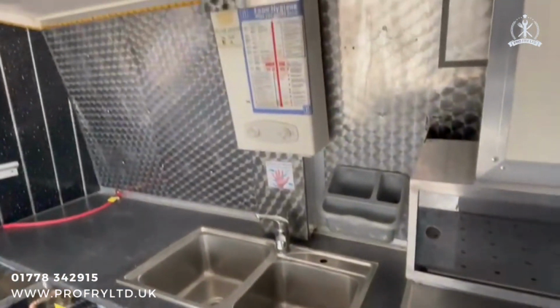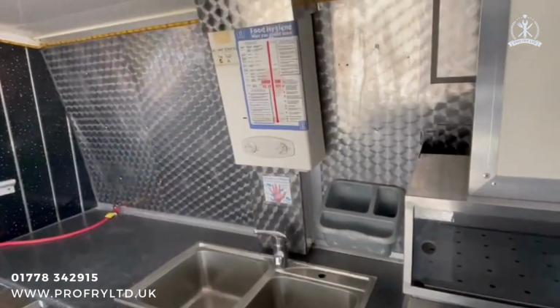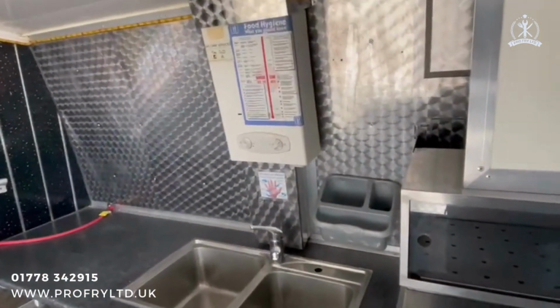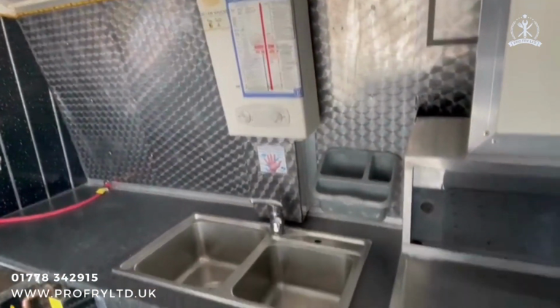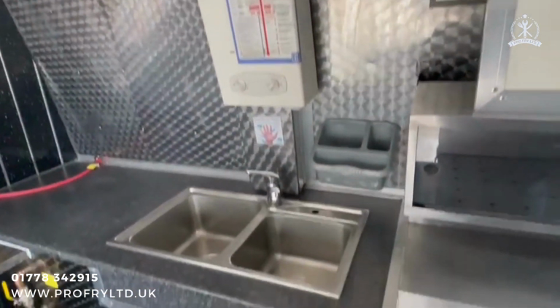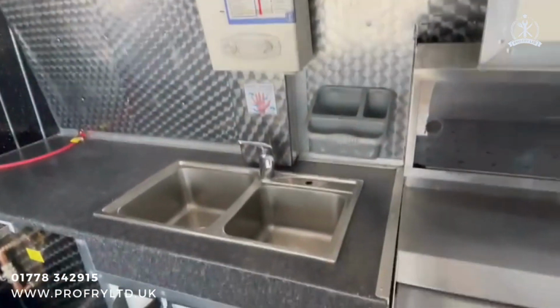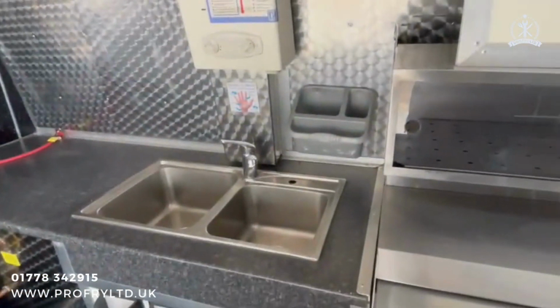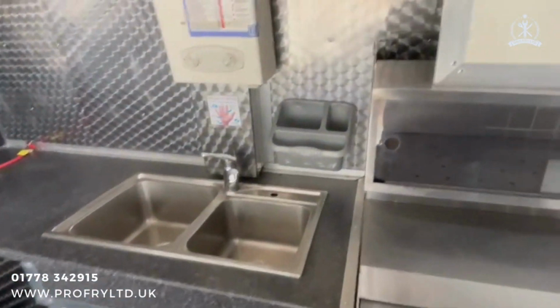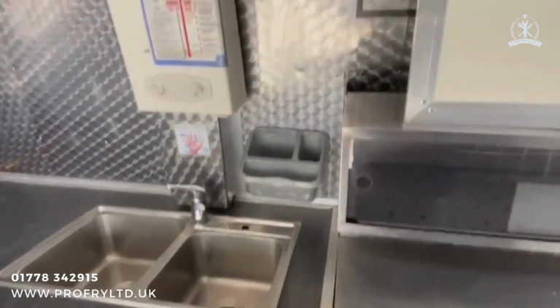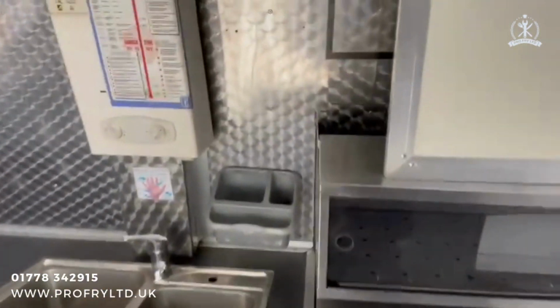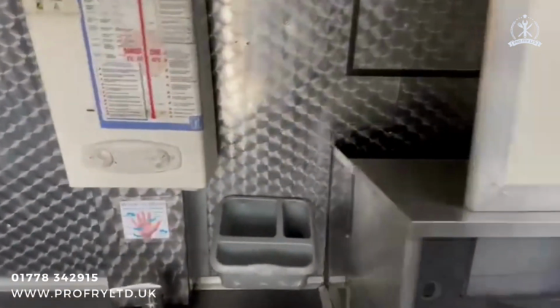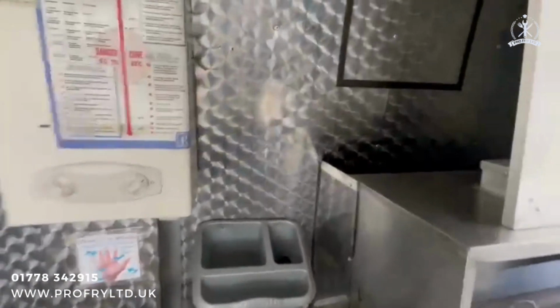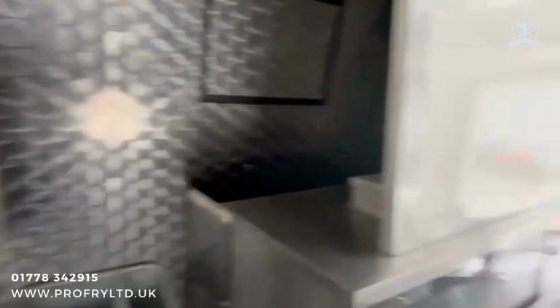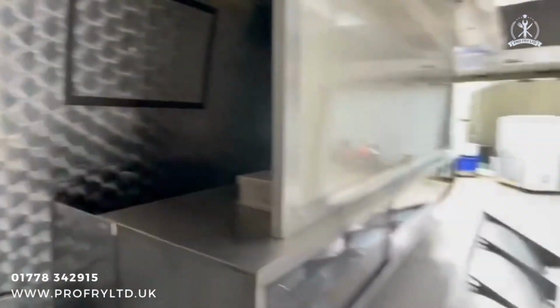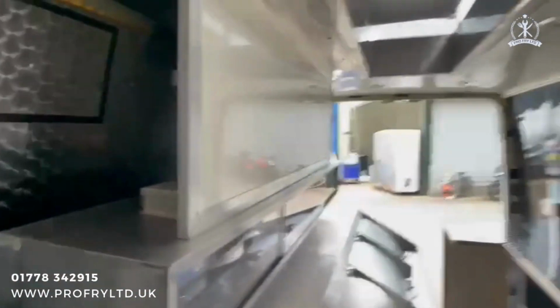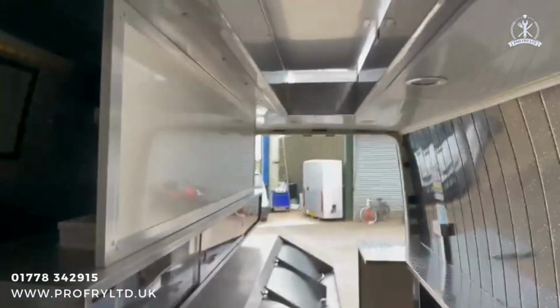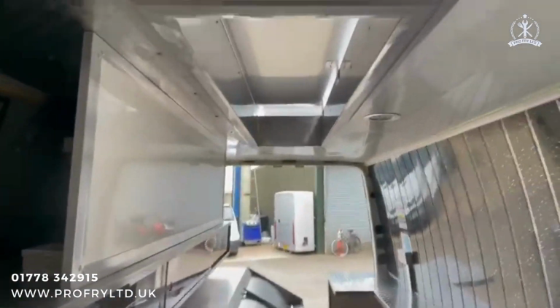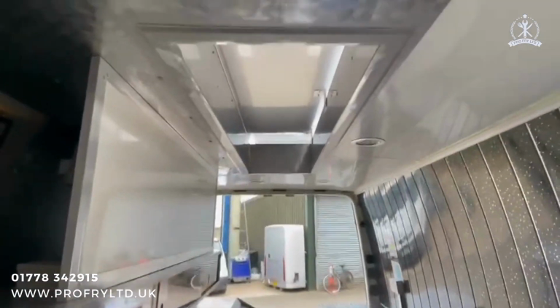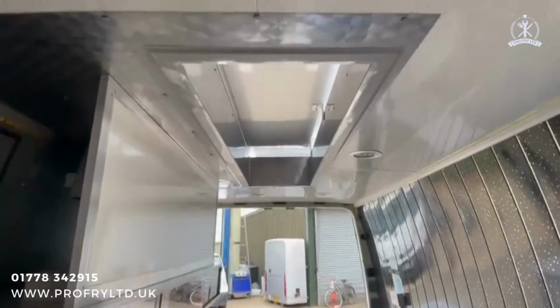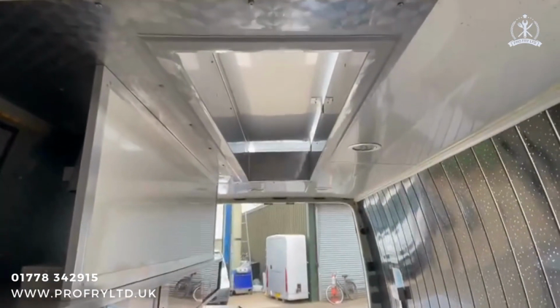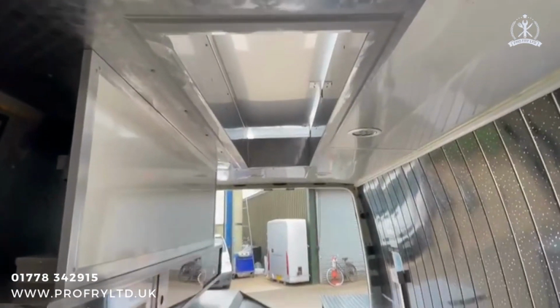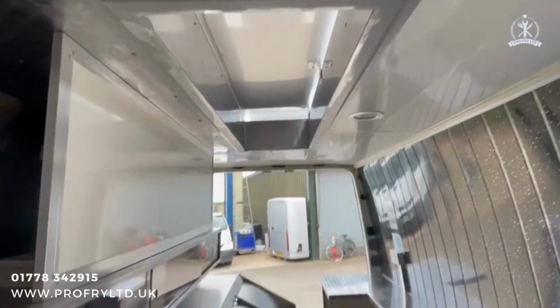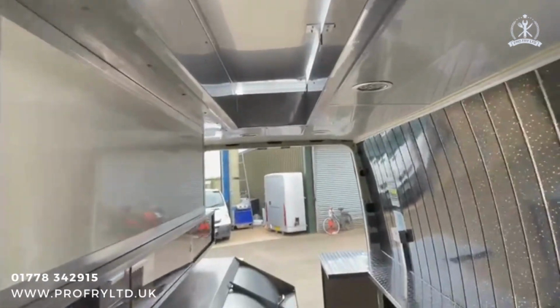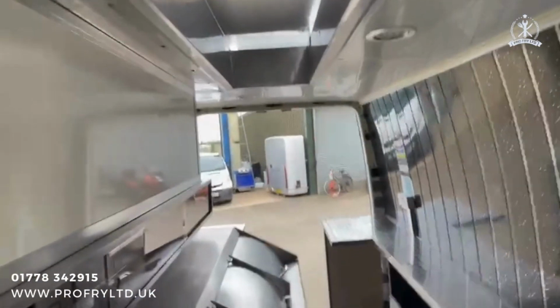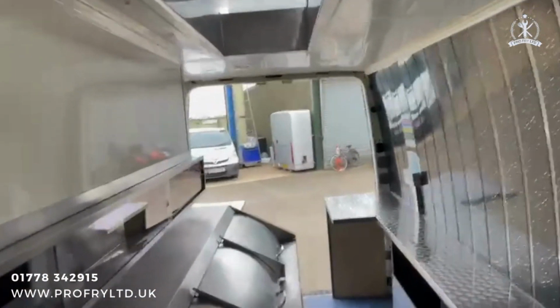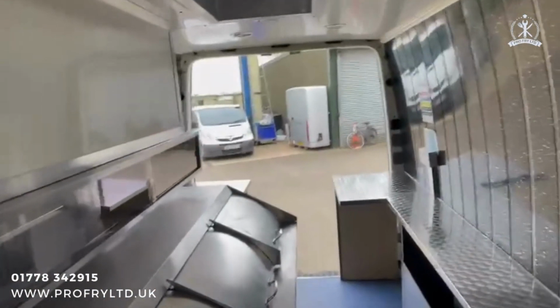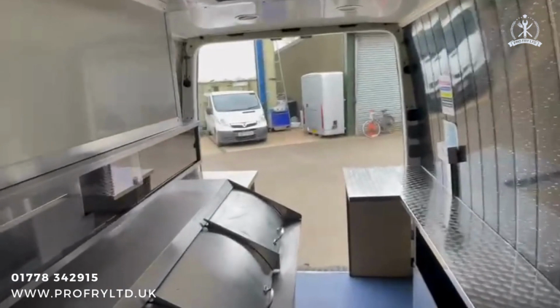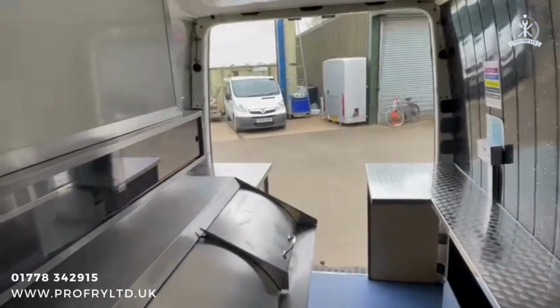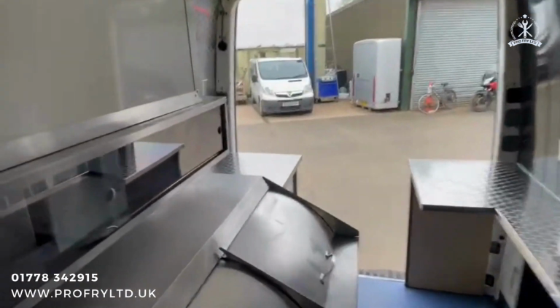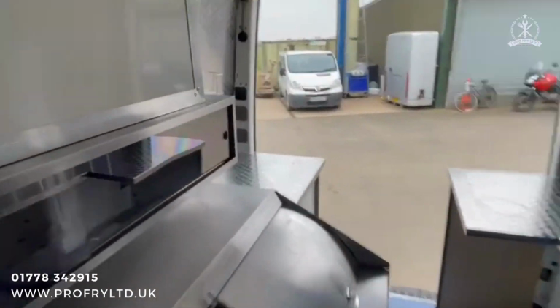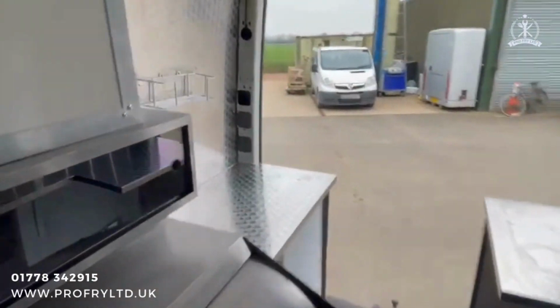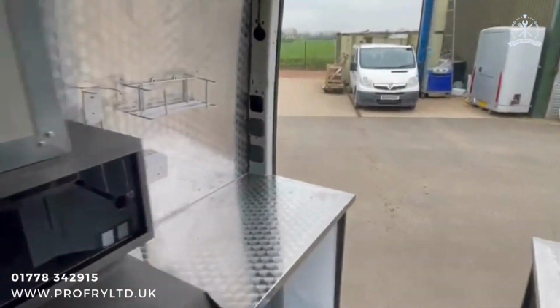There's an LPG water heater, twin sinks, and we've just added whole ceiling ventilation above the range, which makes it nice and cool to work in.